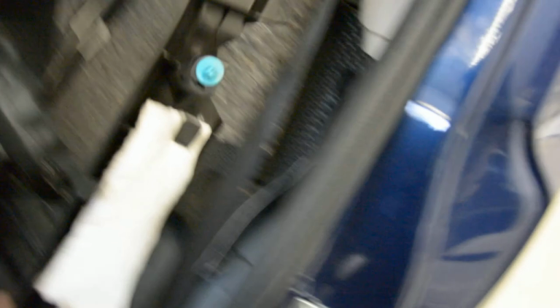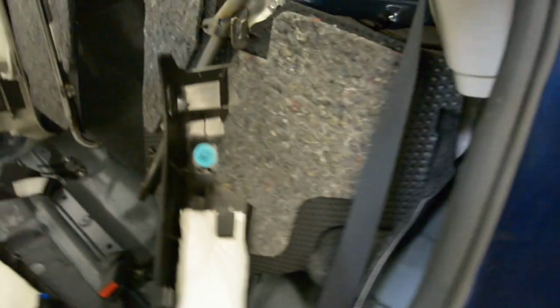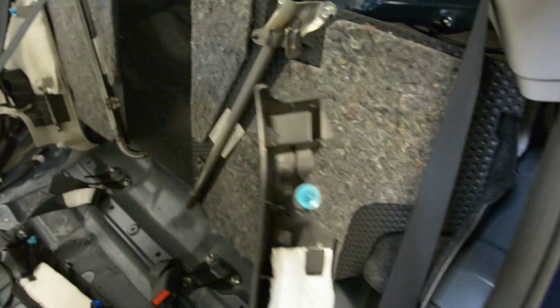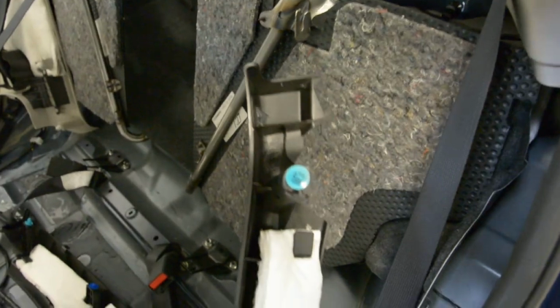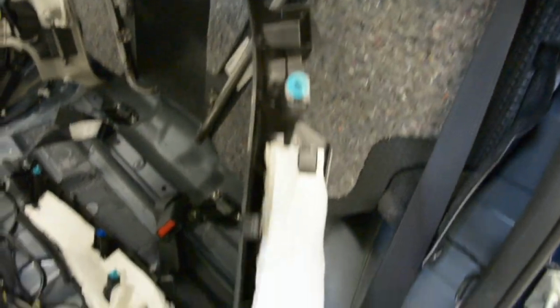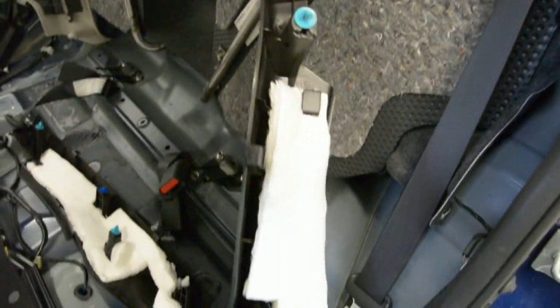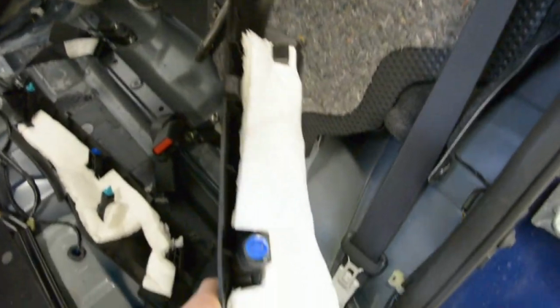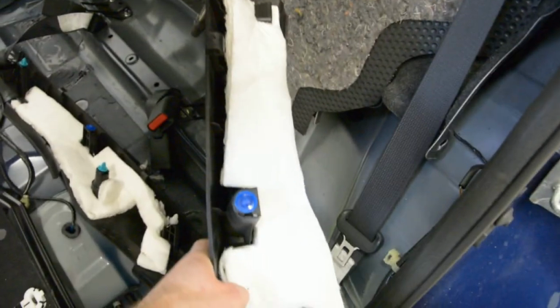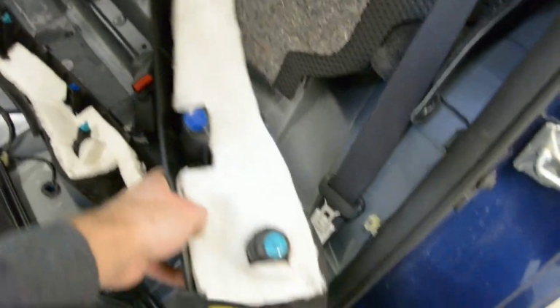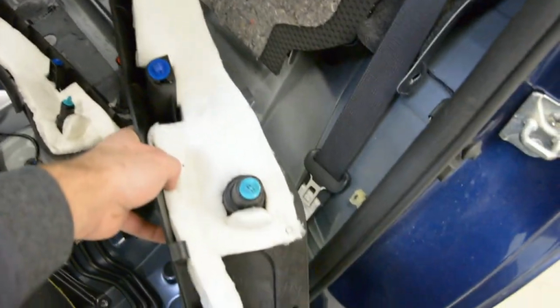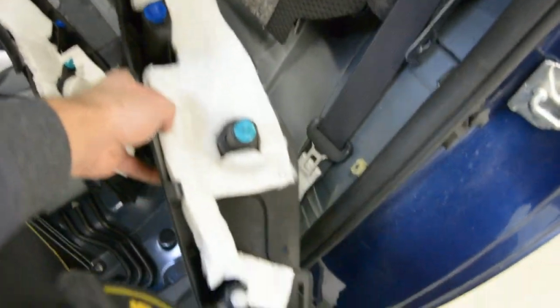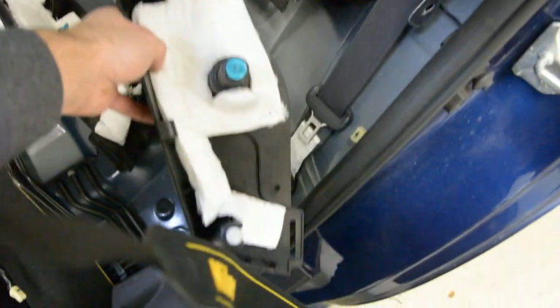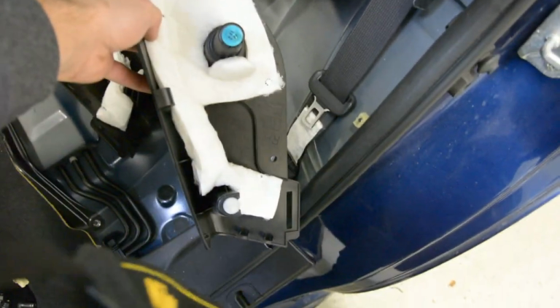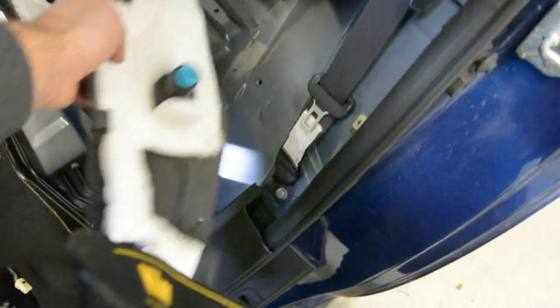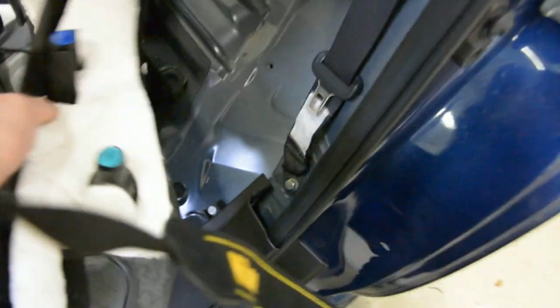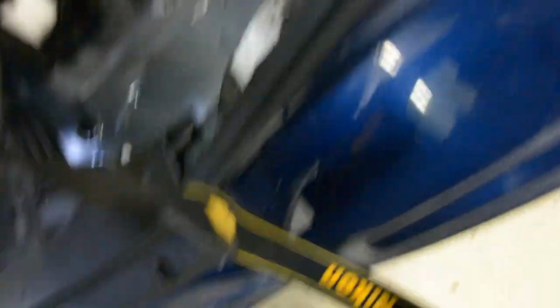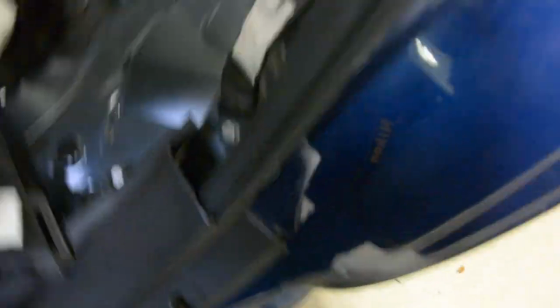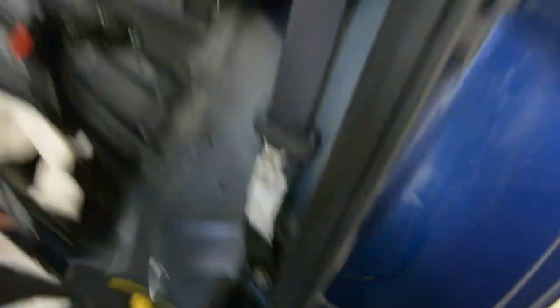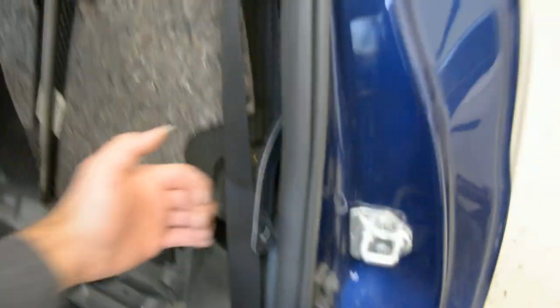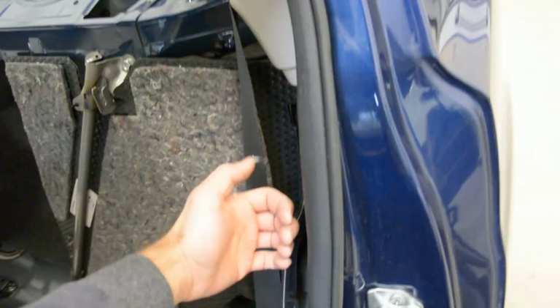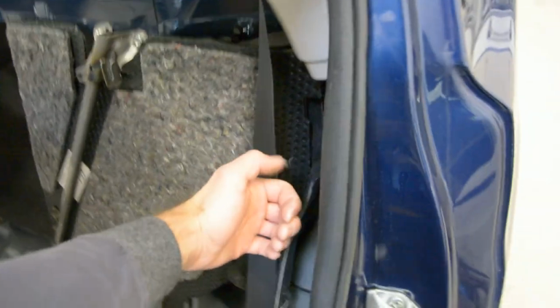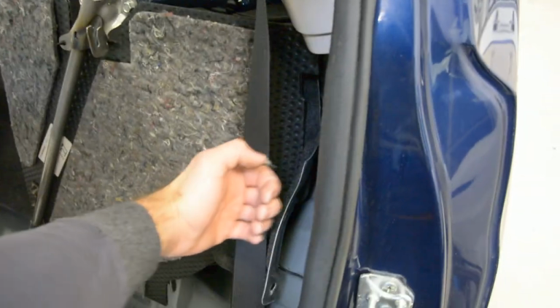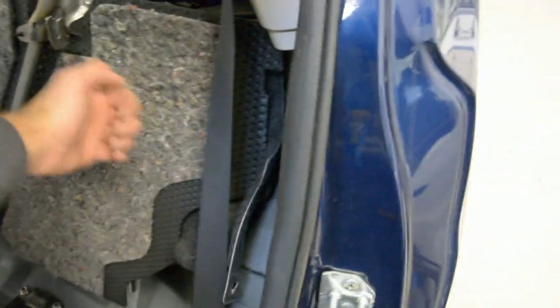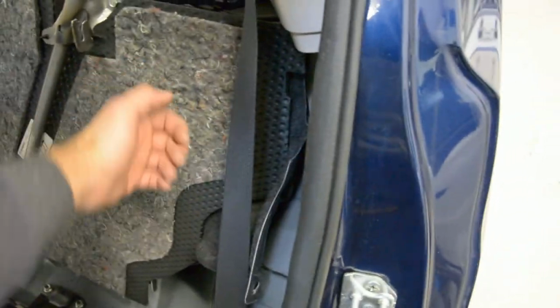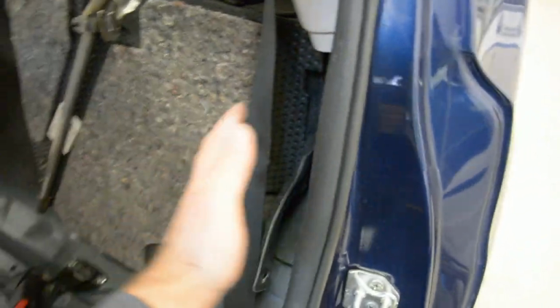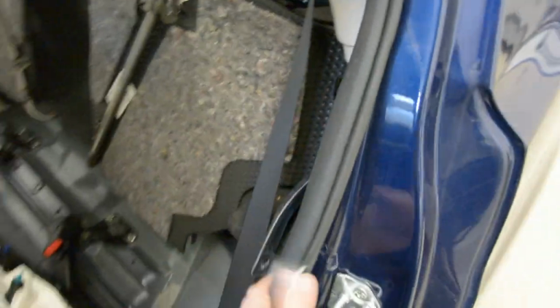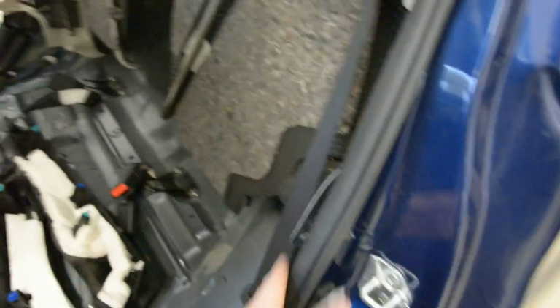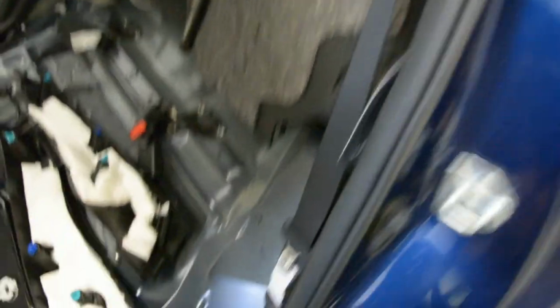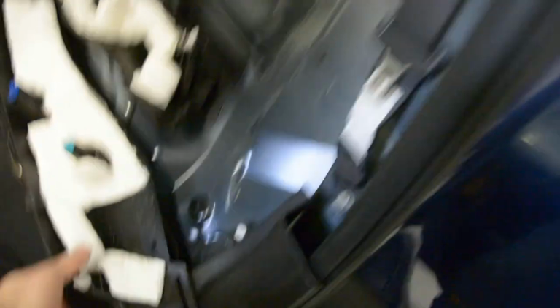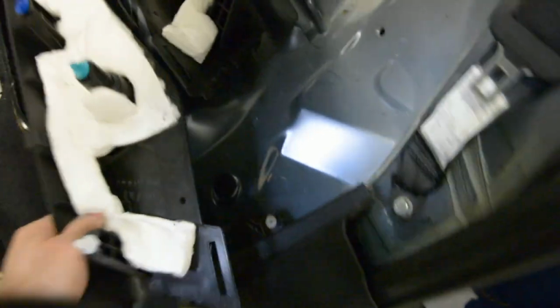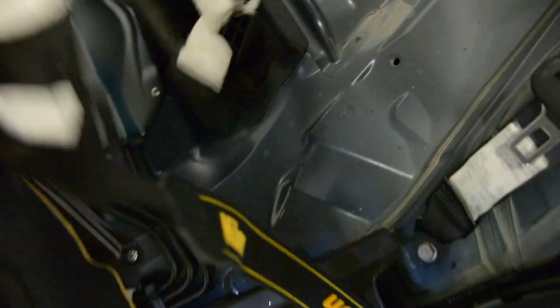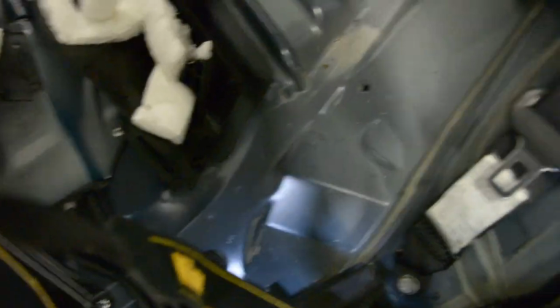It has clips — pull. Three clips, four. Pull like this. You will remove it. After you remove this.